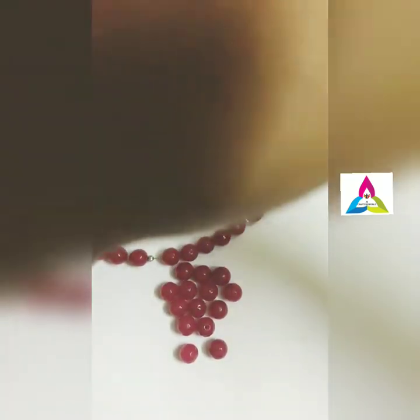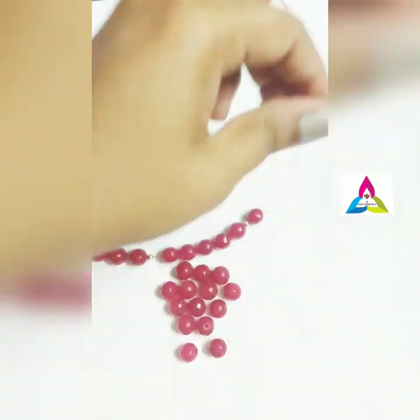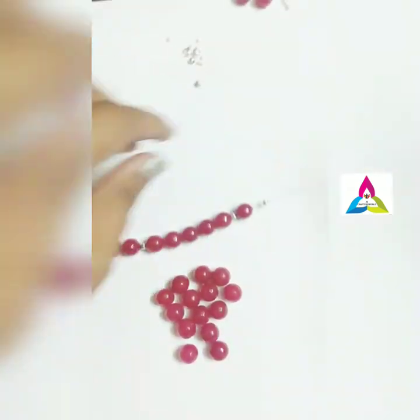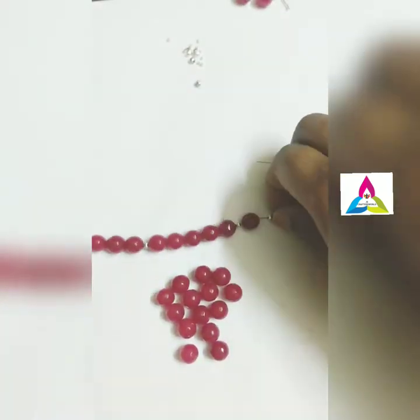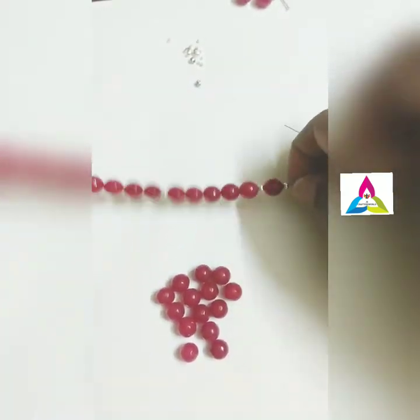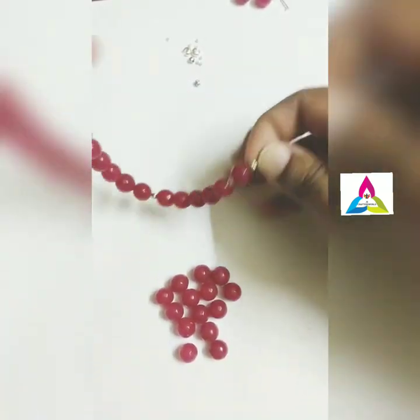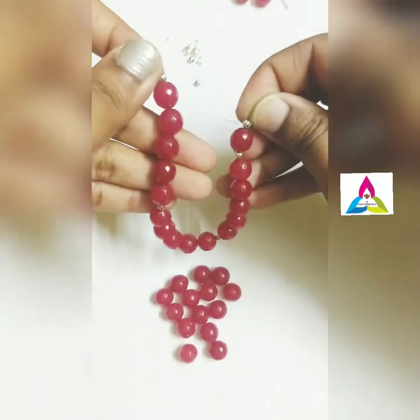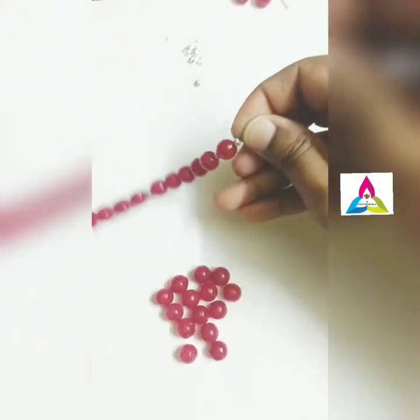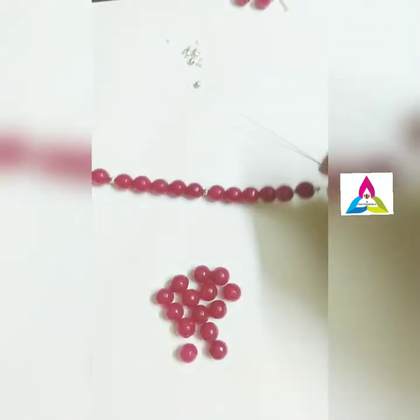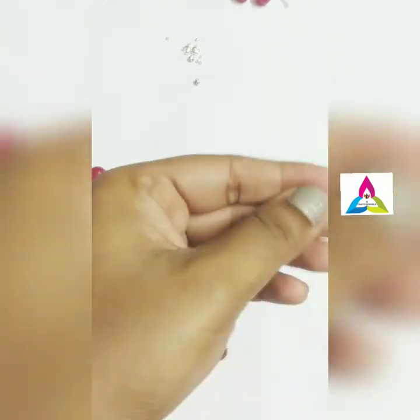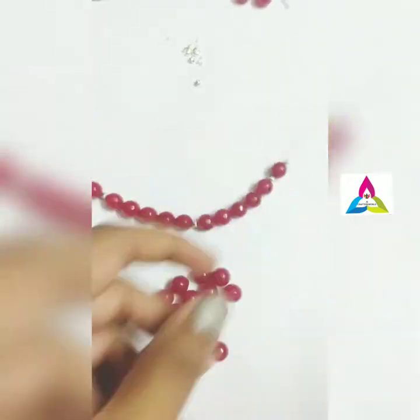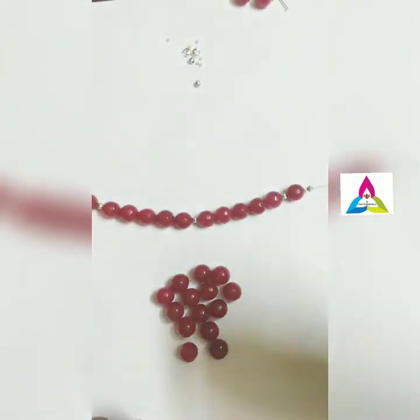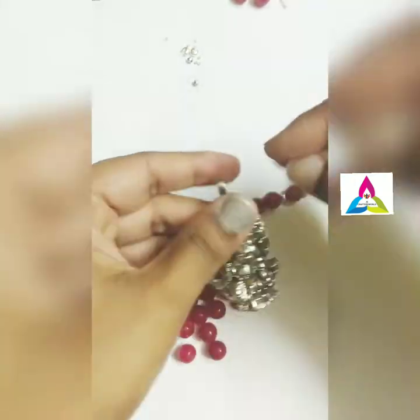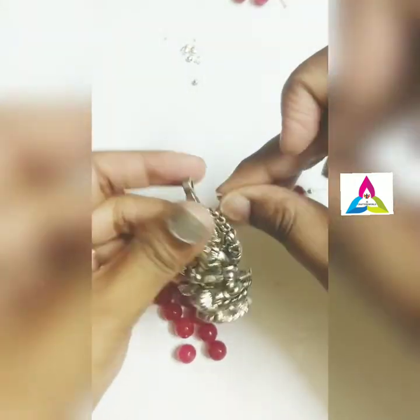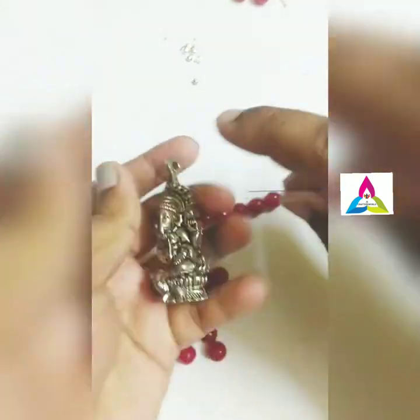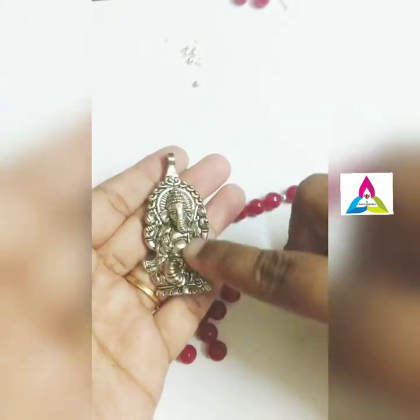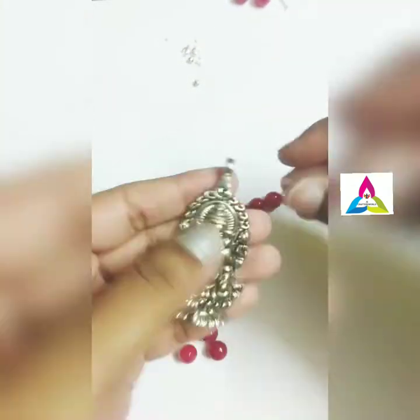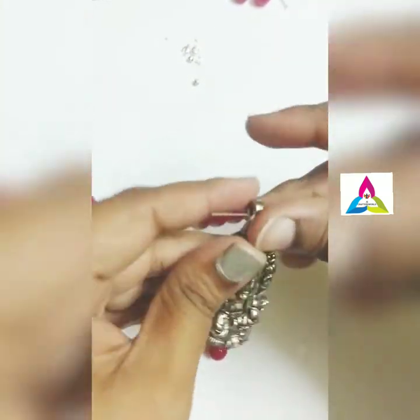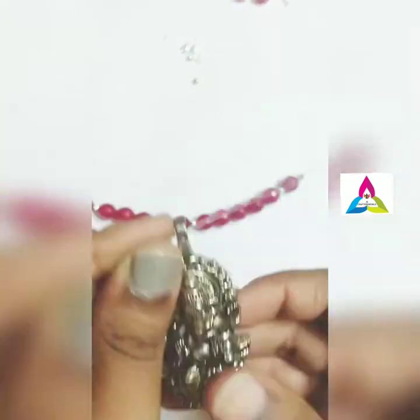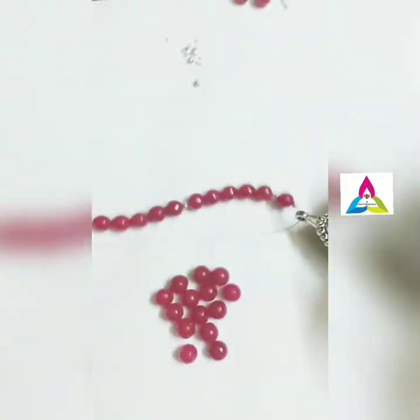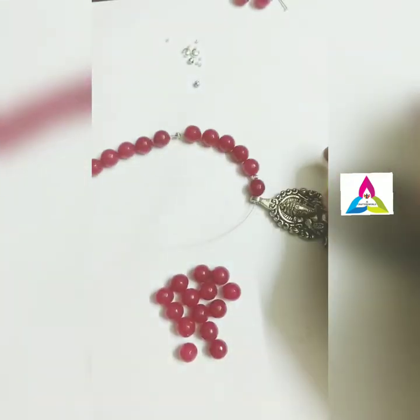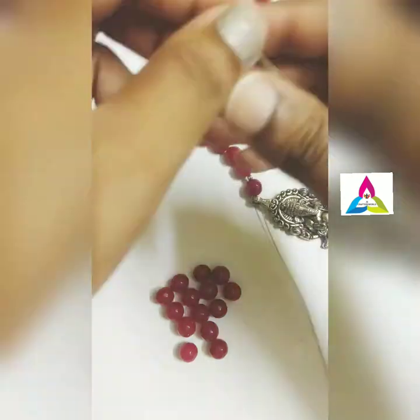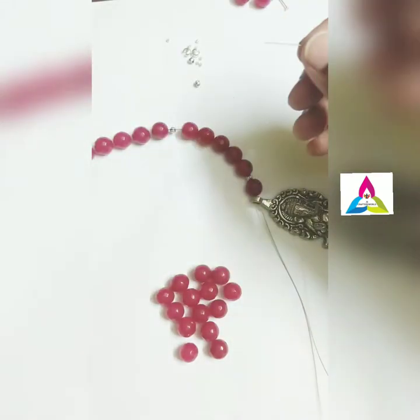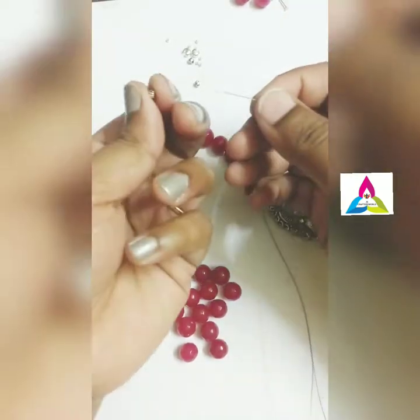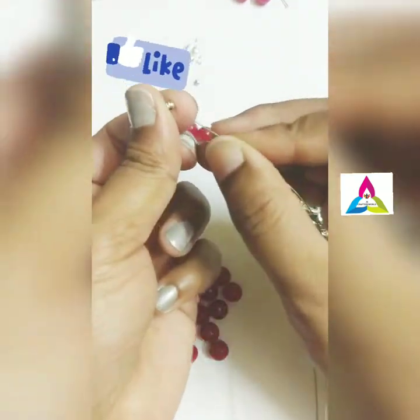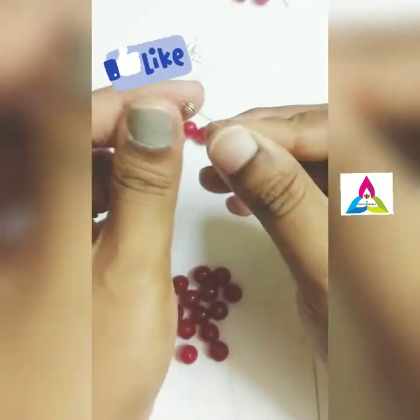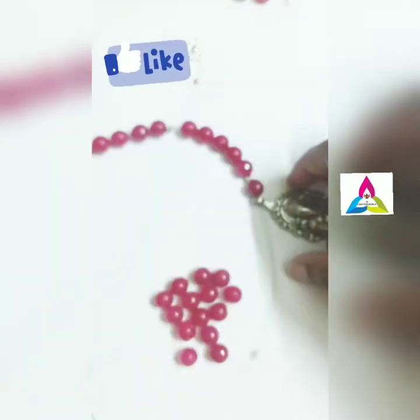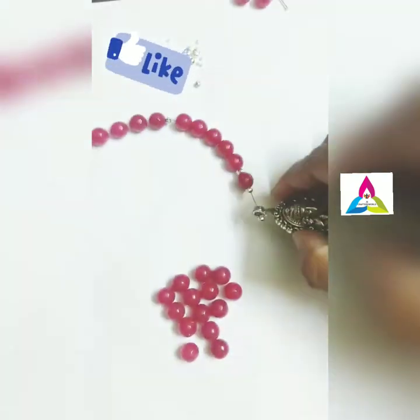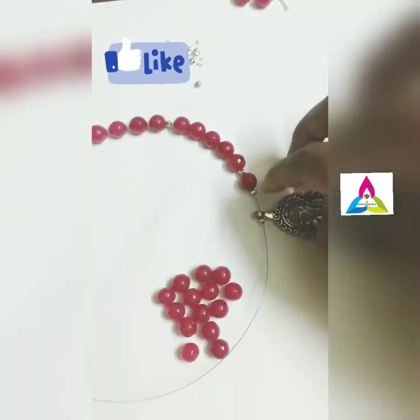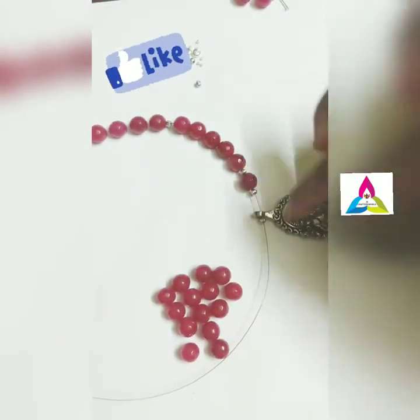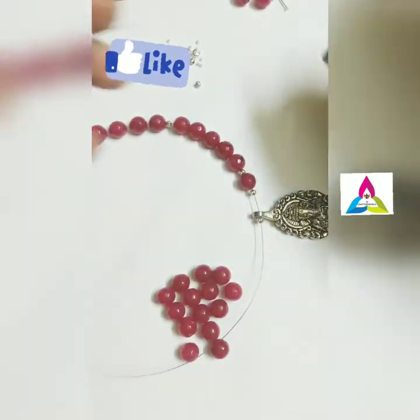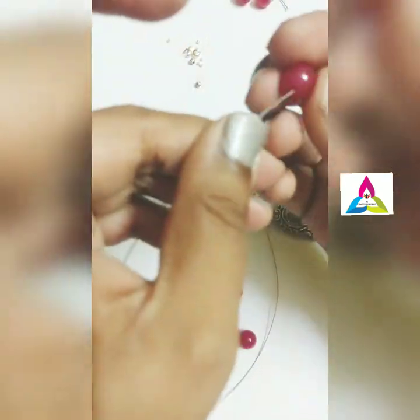Before inserting the pendant, I am inserting one silver bead, then one agate bead, then another silver bead, and then inserting the pendant. I am going to do the same thing on the other side as well.